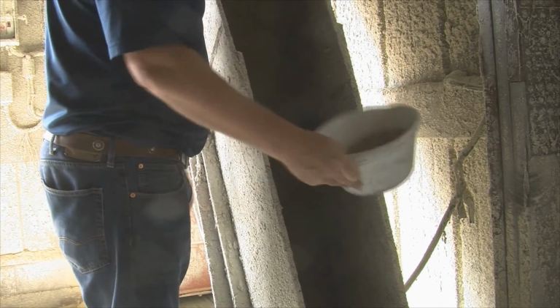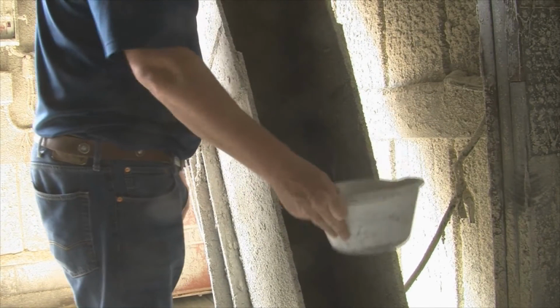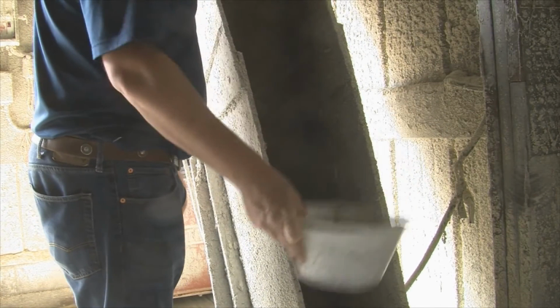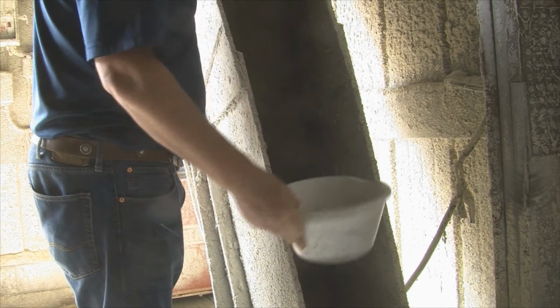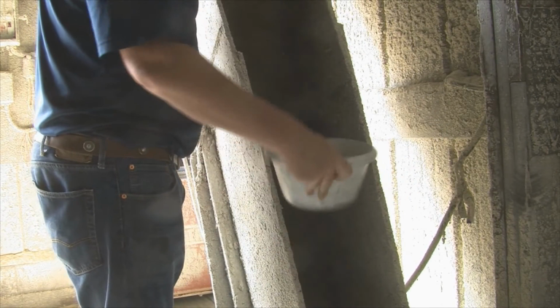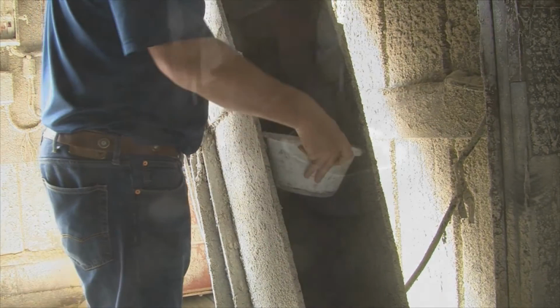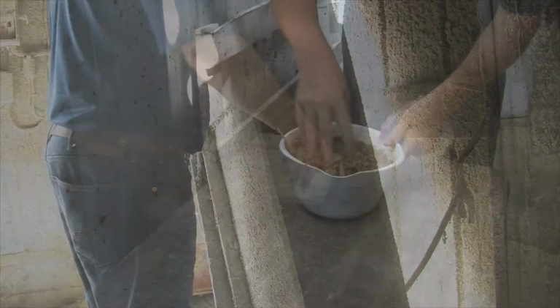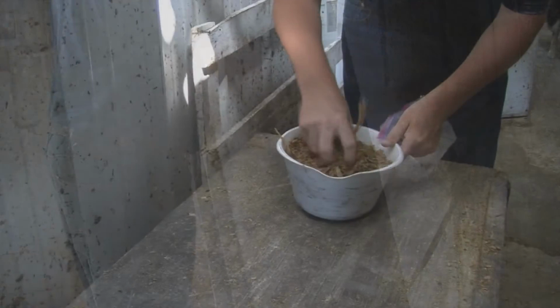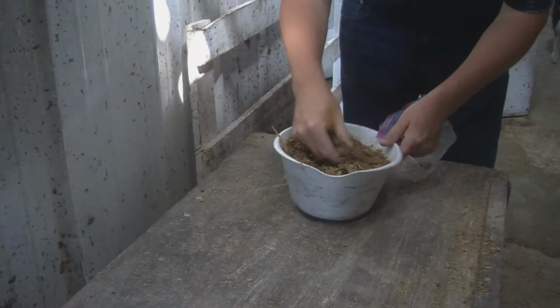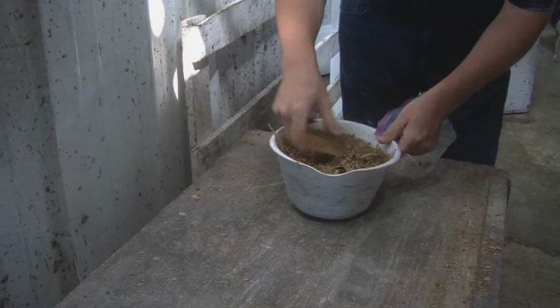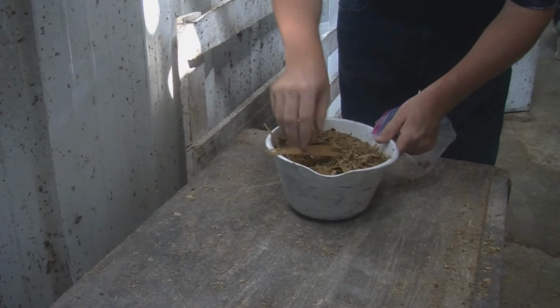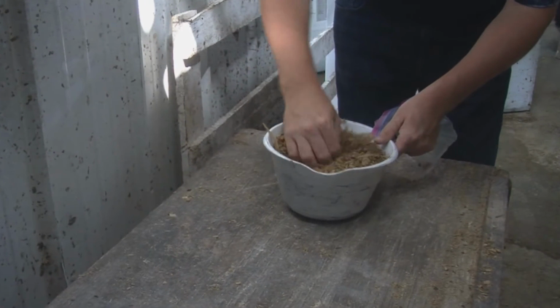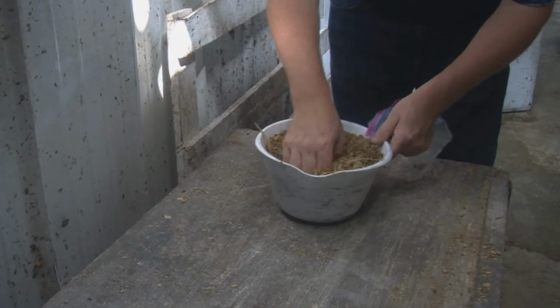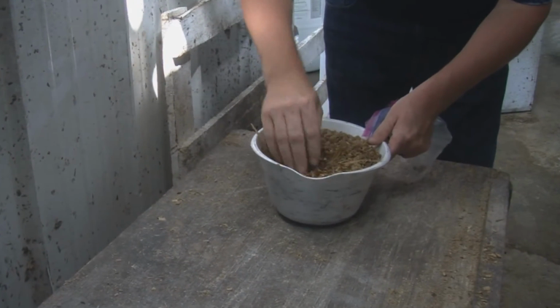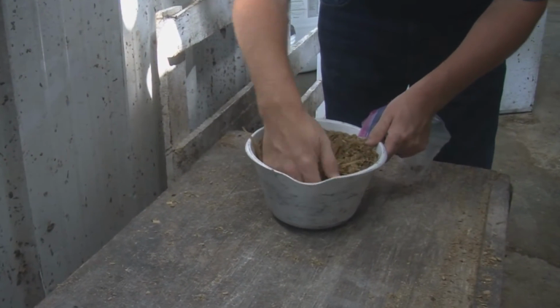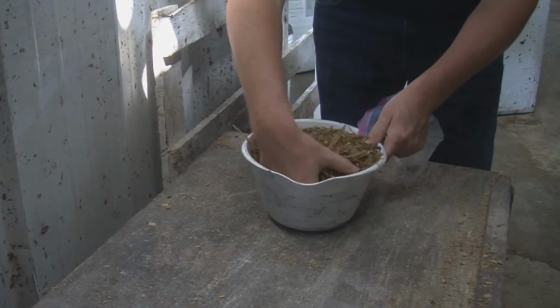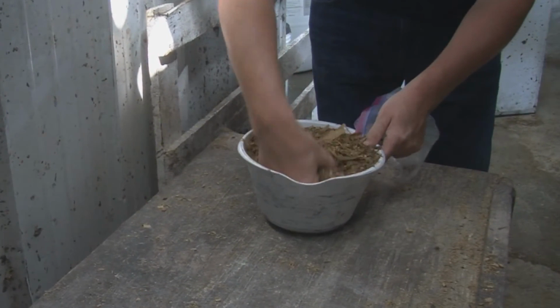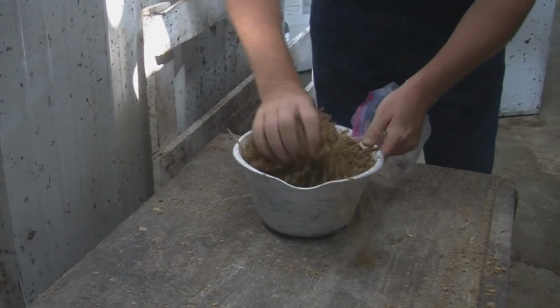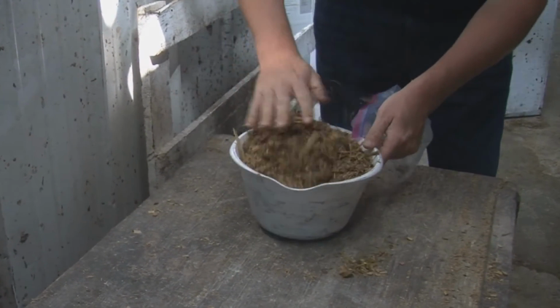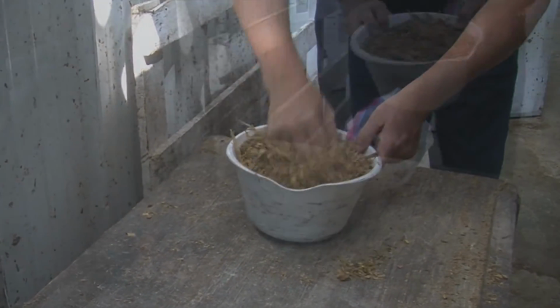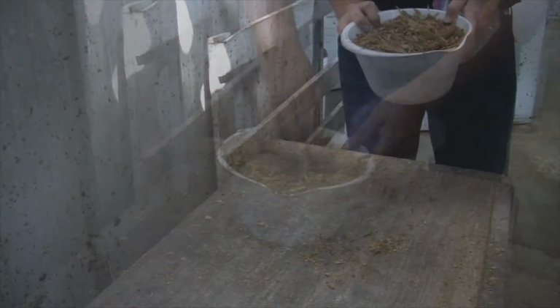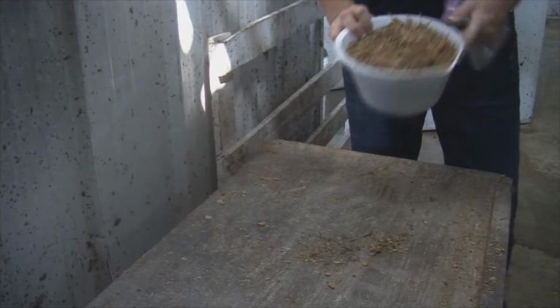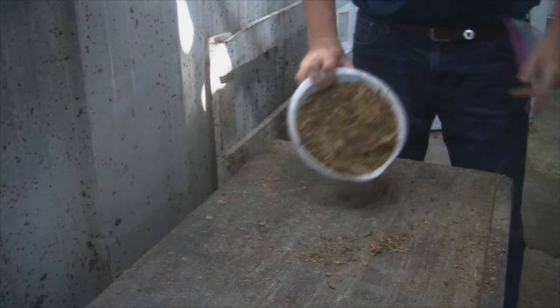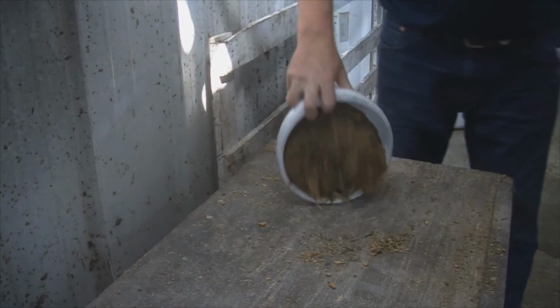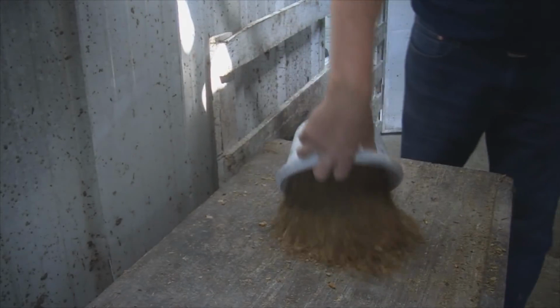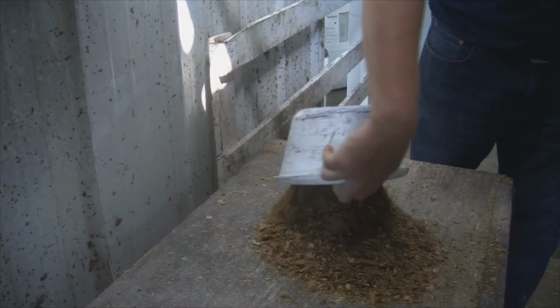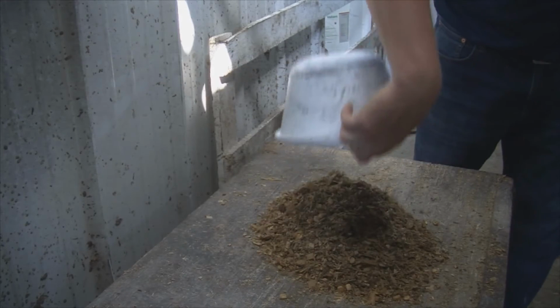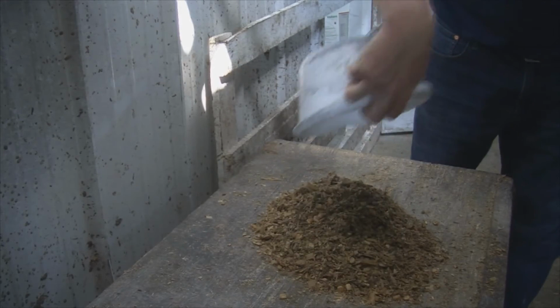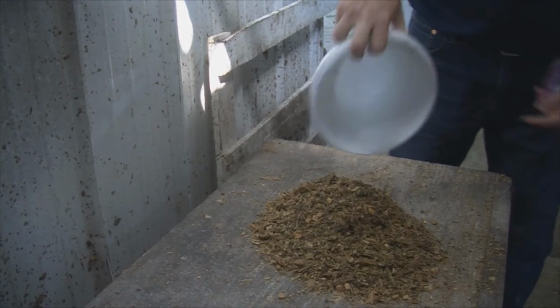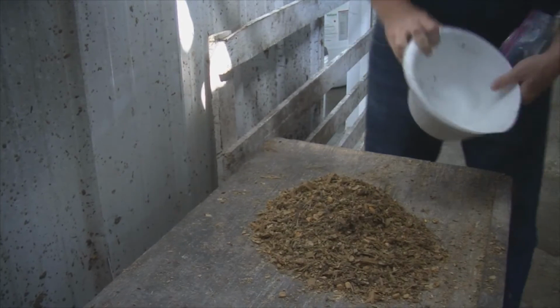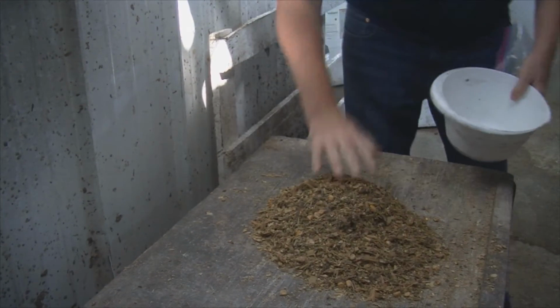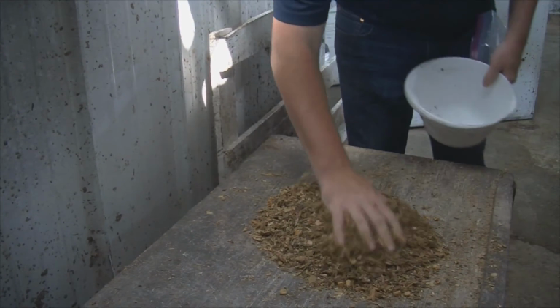Place all of the samples into a bucket. Mix up the feed samples in the bucket with your hands, then pour out the mixed feed sample onto a clean surface.